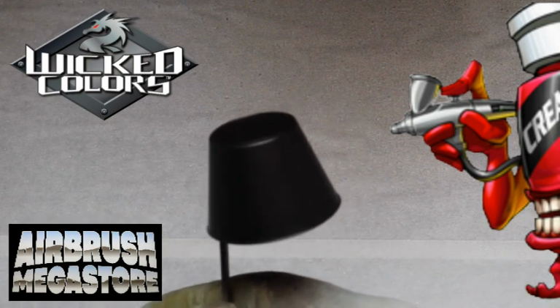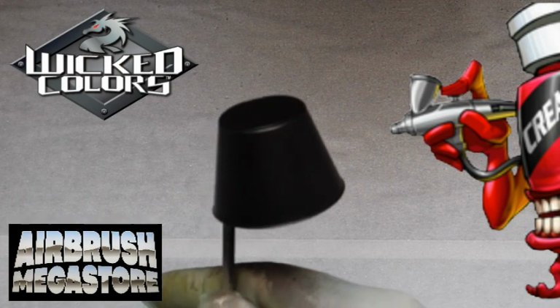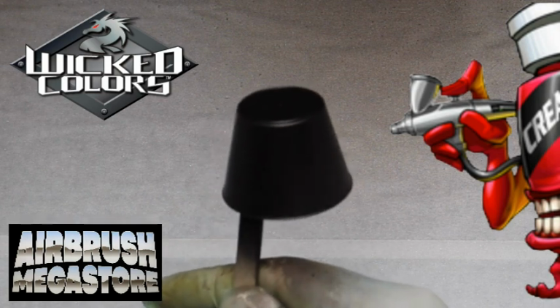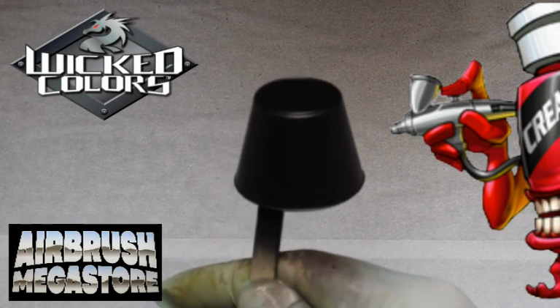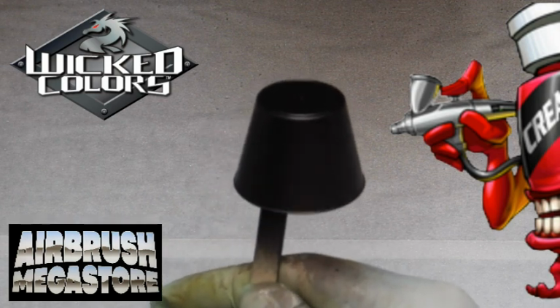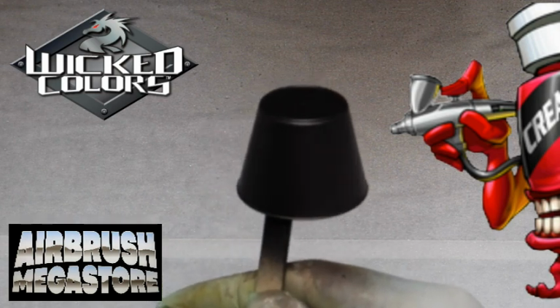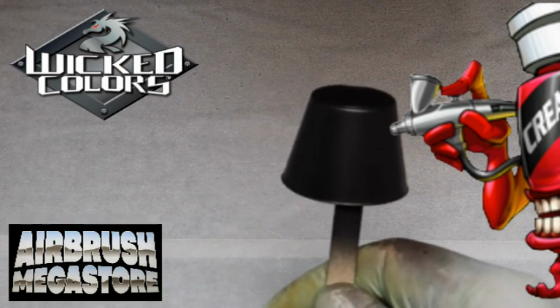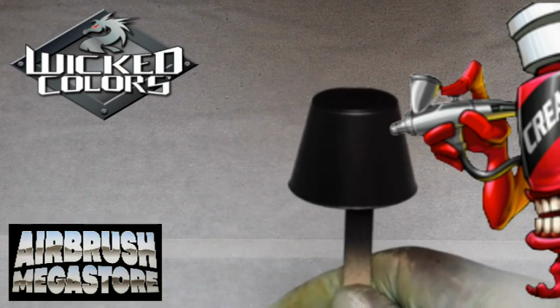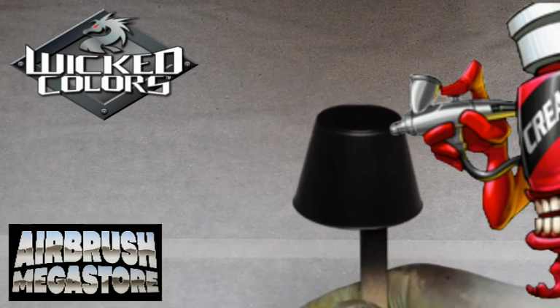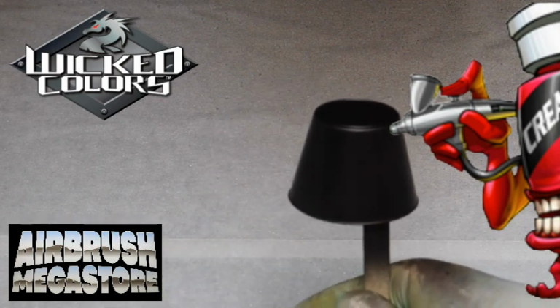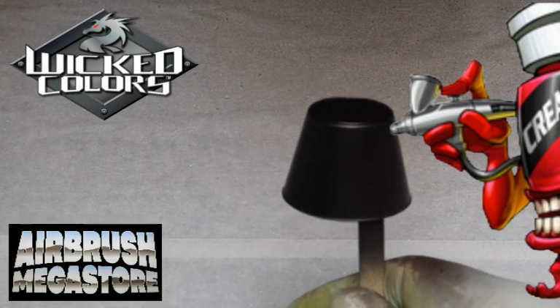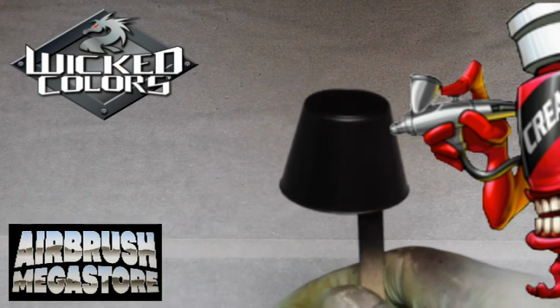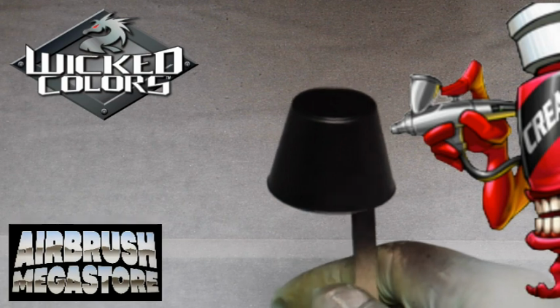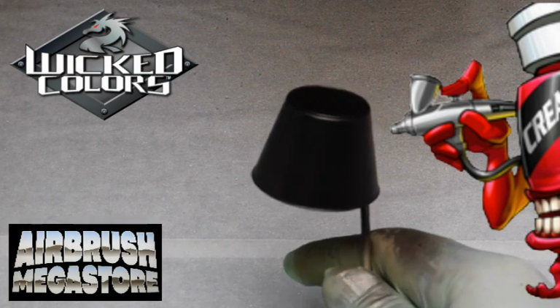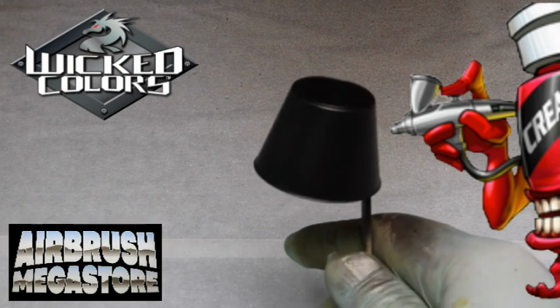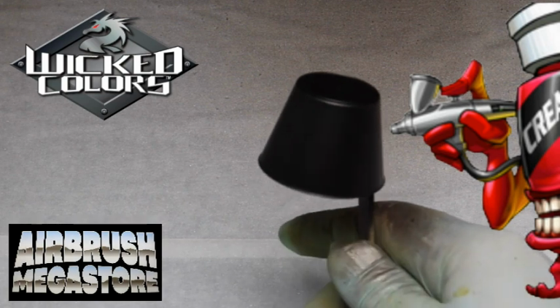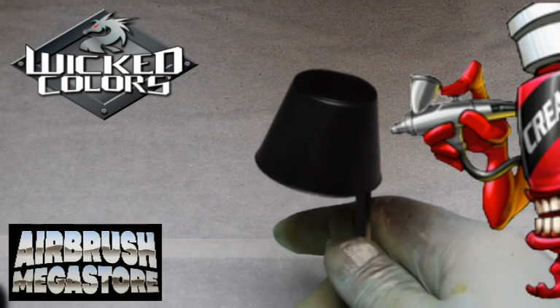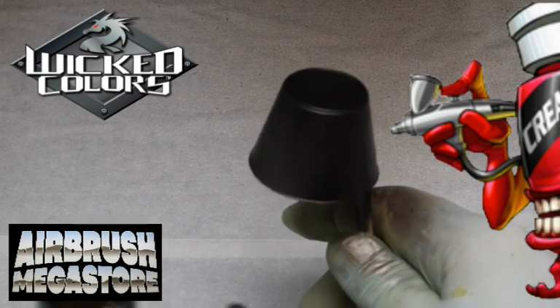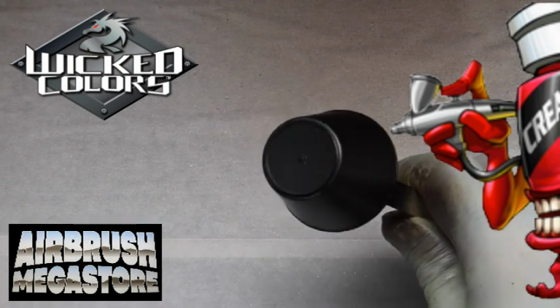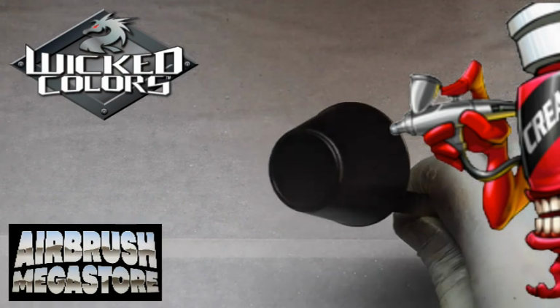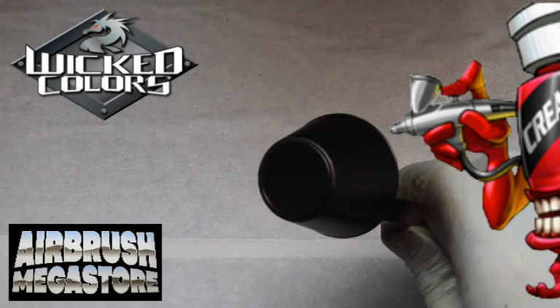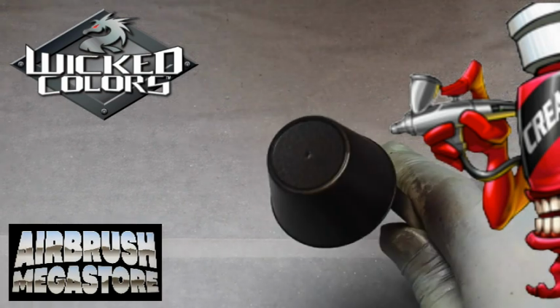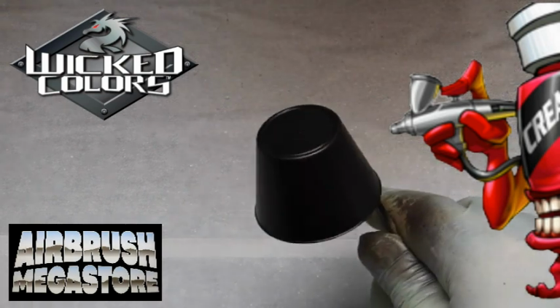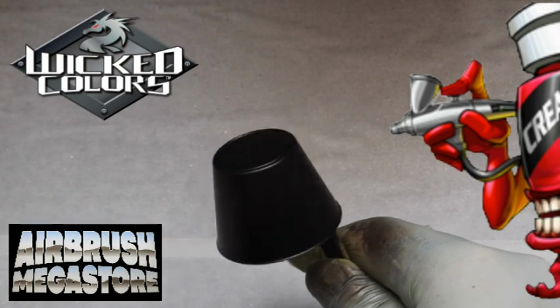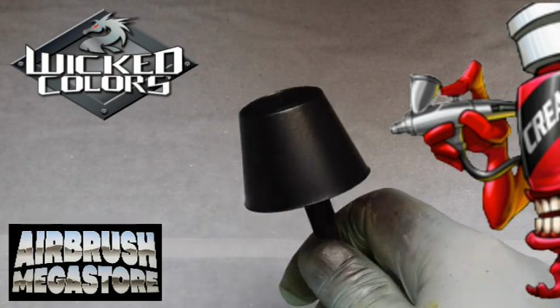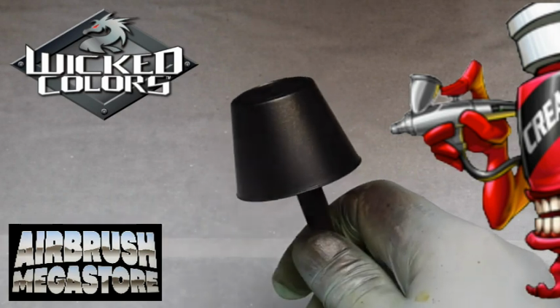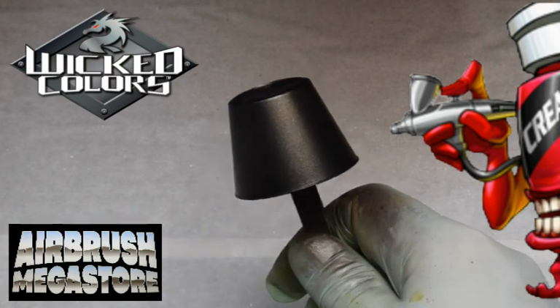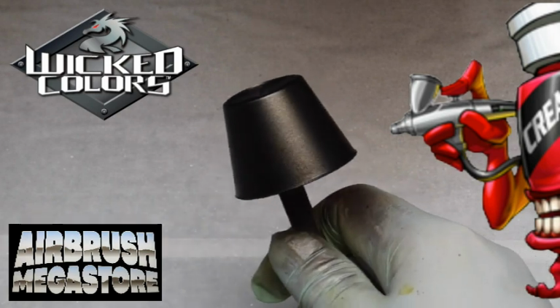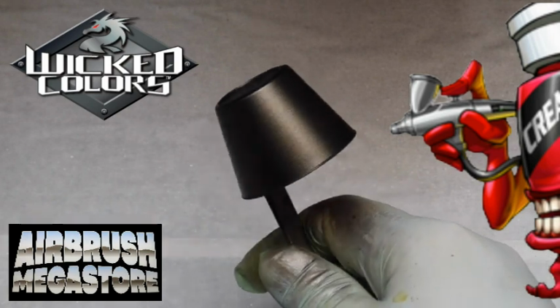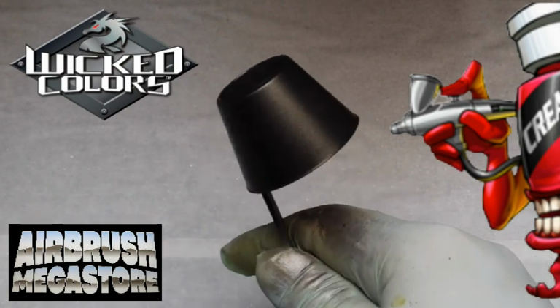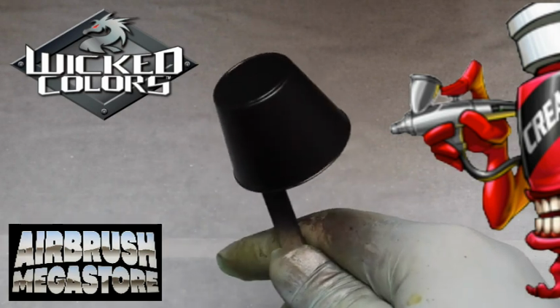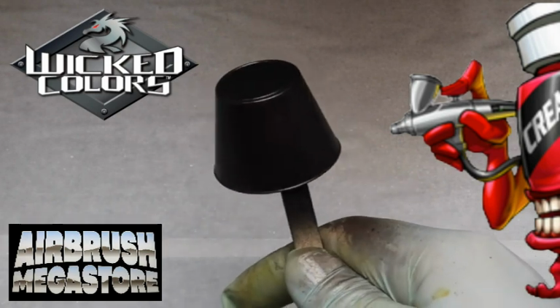These colors are completely intermixable with our entire line of Createx paints, including our Candy 2O system, to allow you to achieve very cool custom unique candy colors.